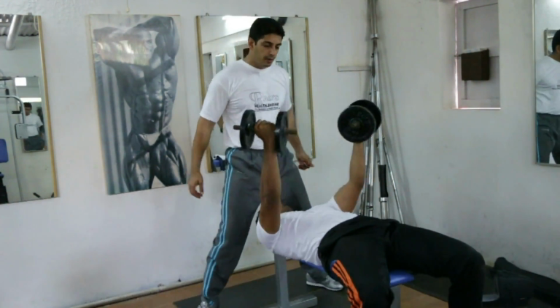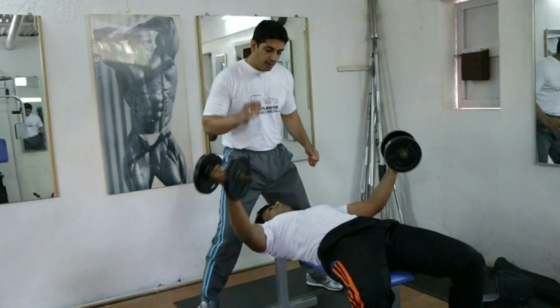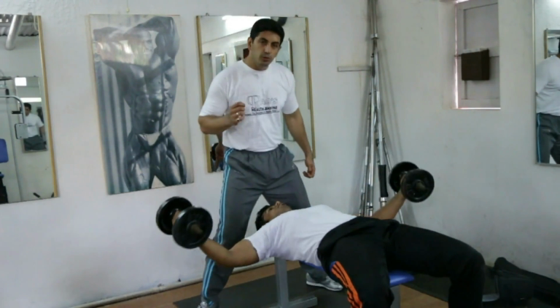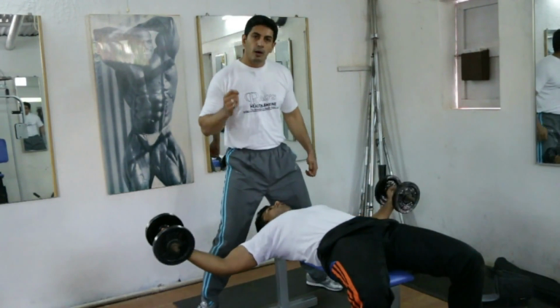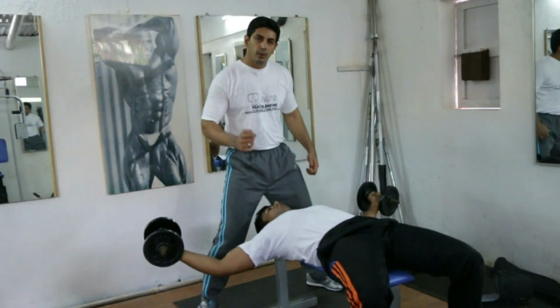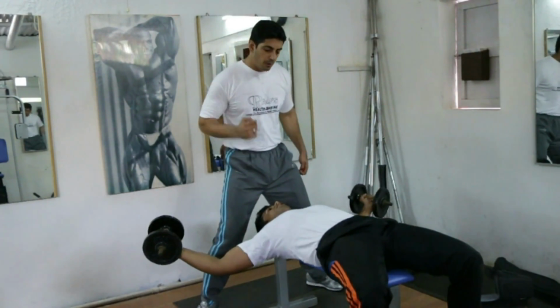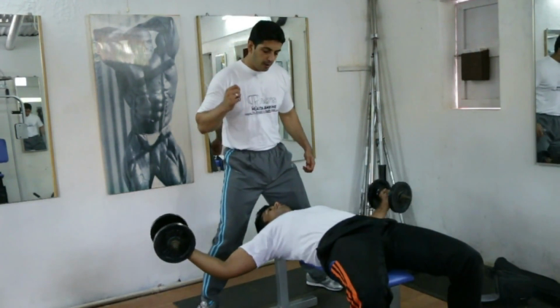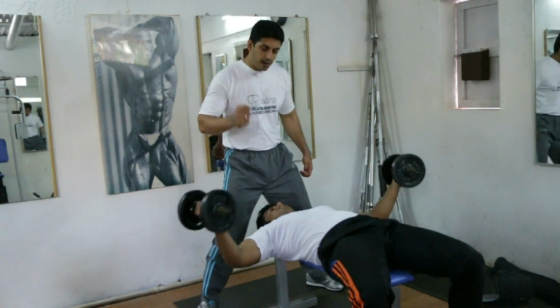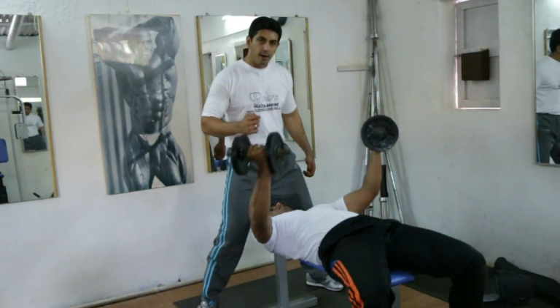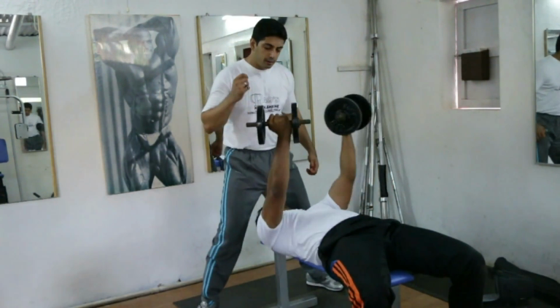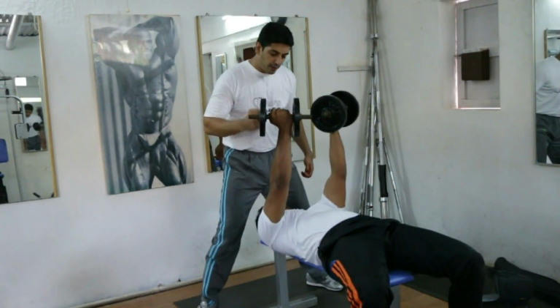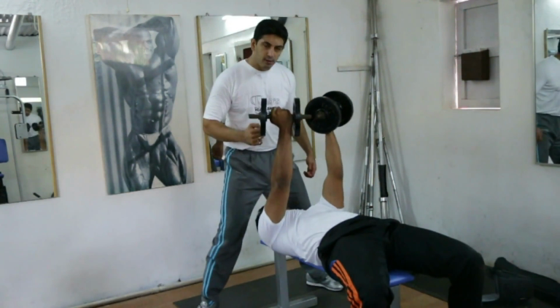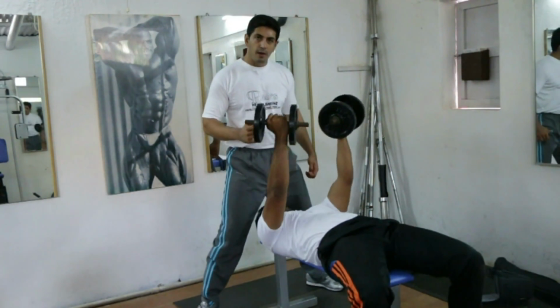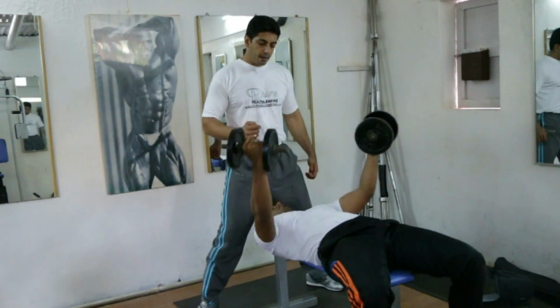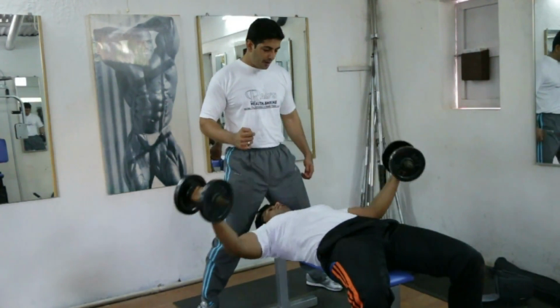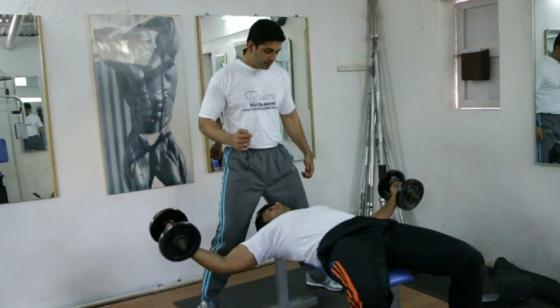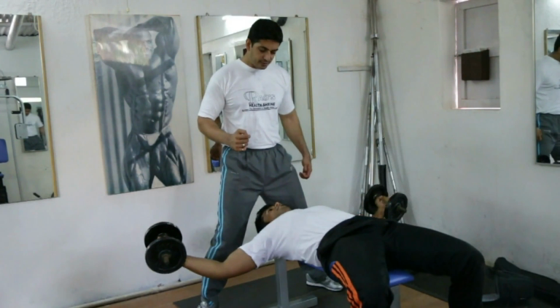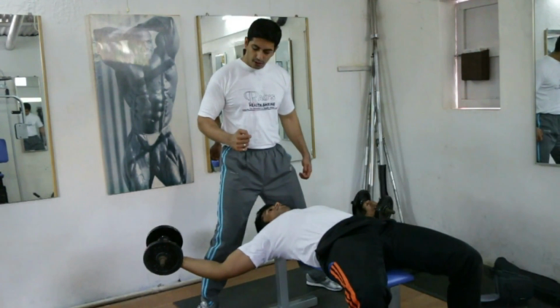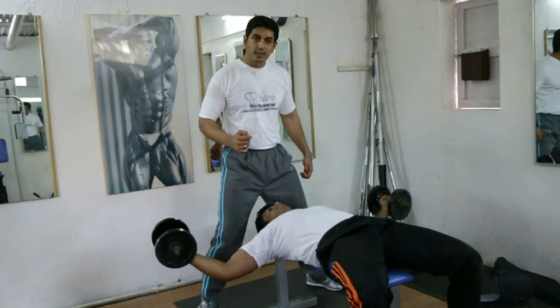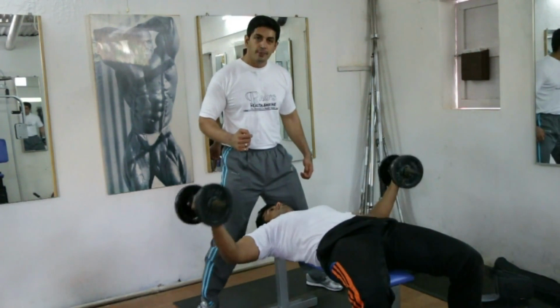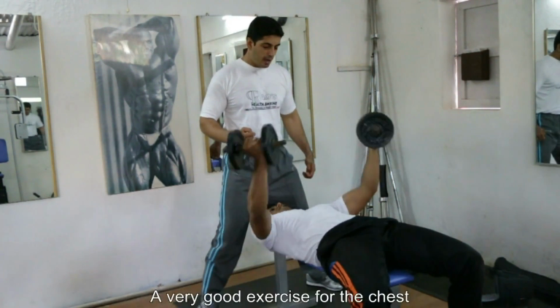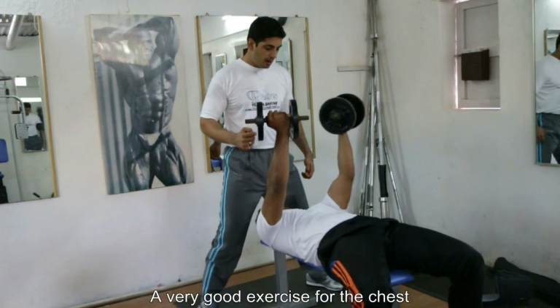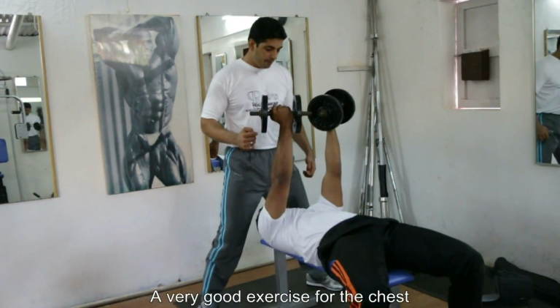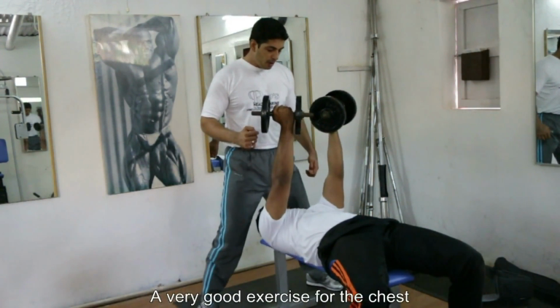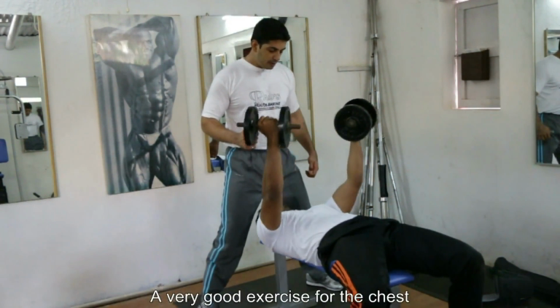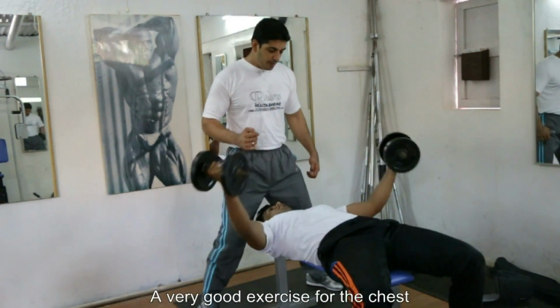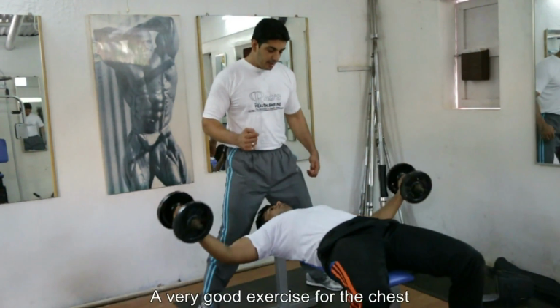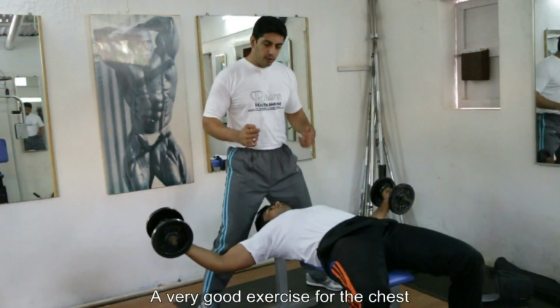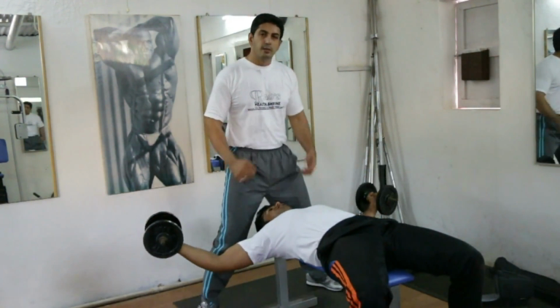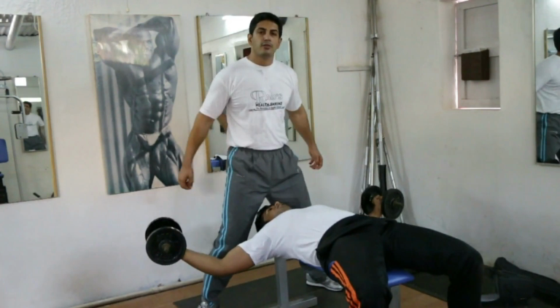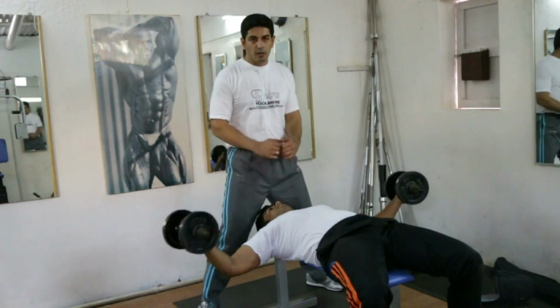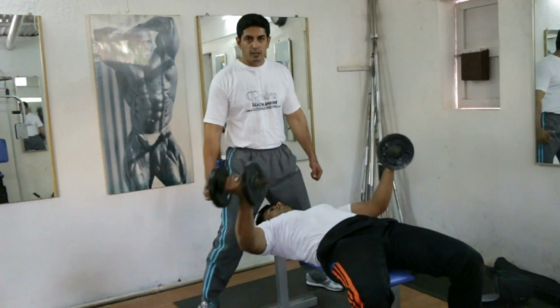It's very close to the around the world exercise, but this is the fly system. It's a very good exercise for your chest and it's very good to stretch the muscles from the sternum region.